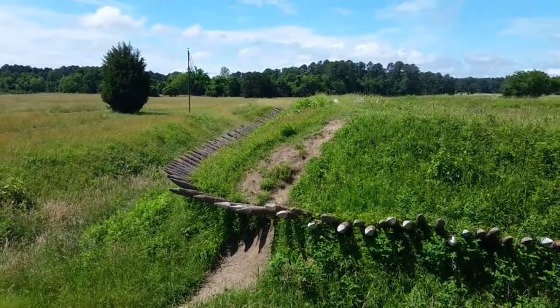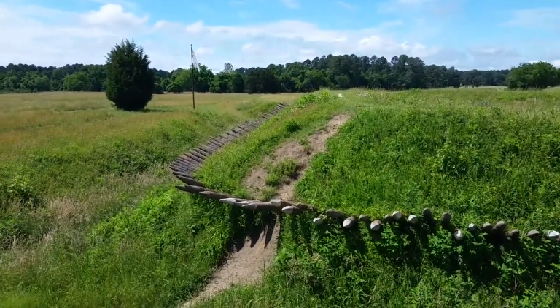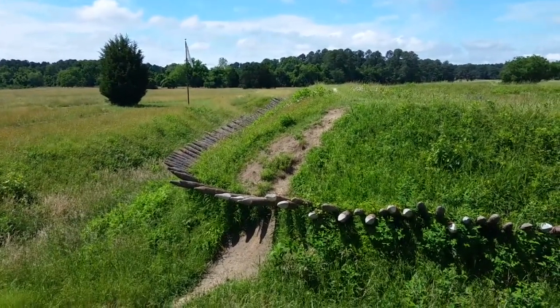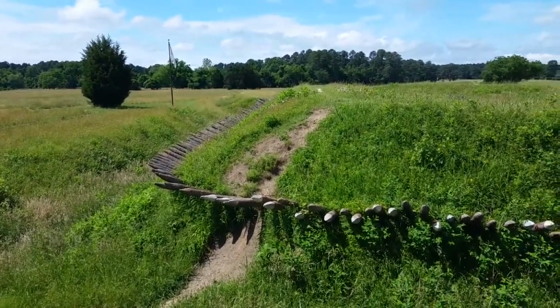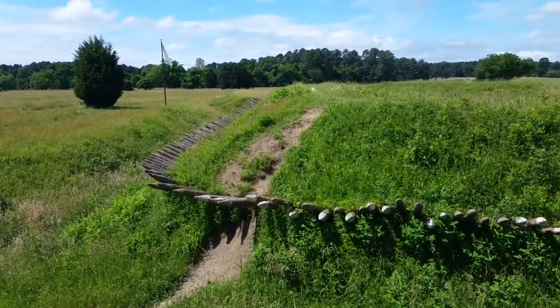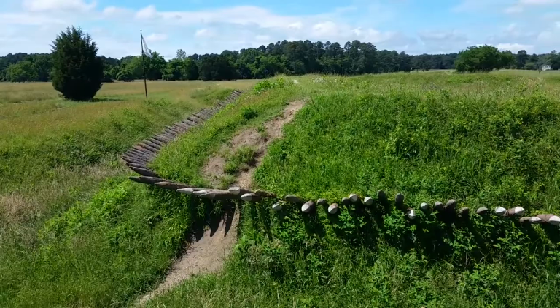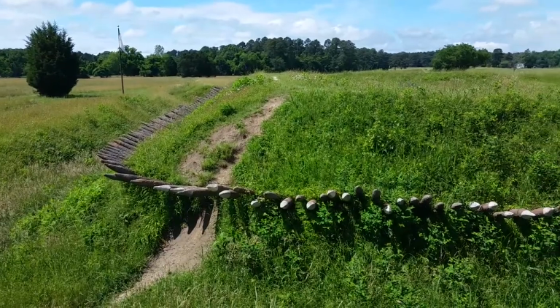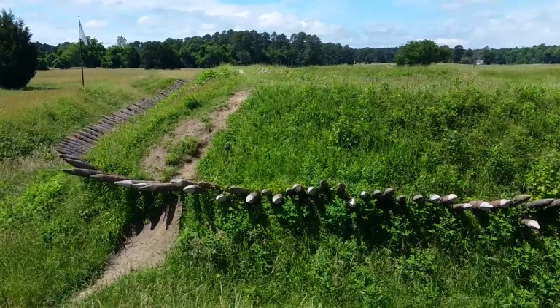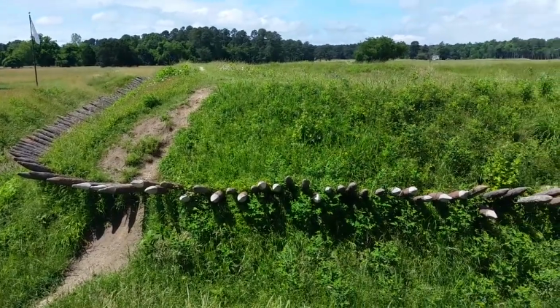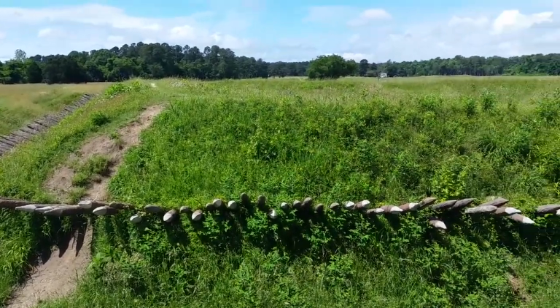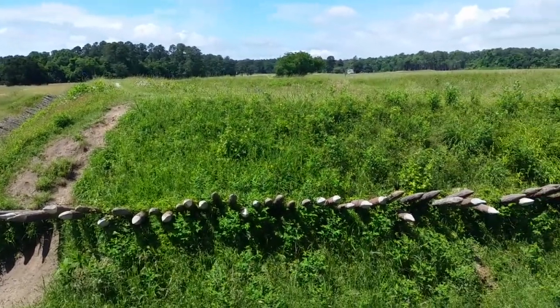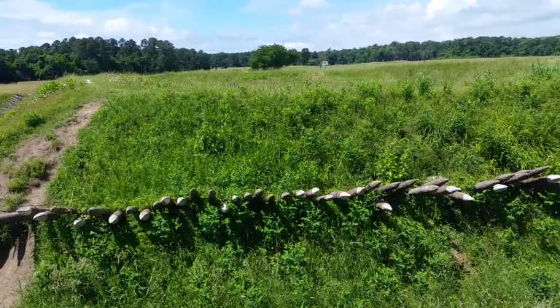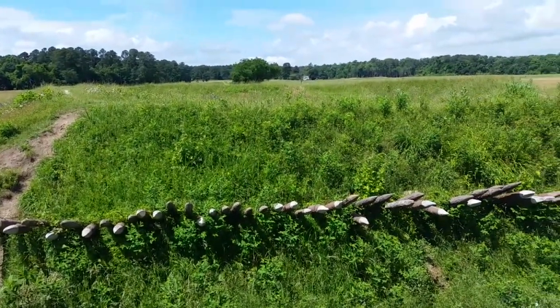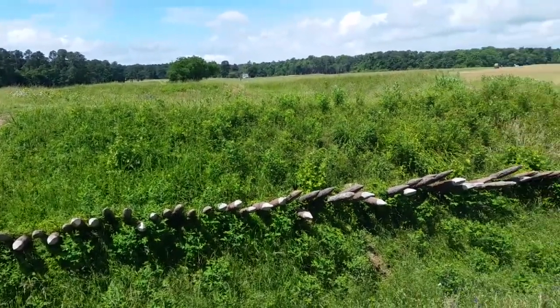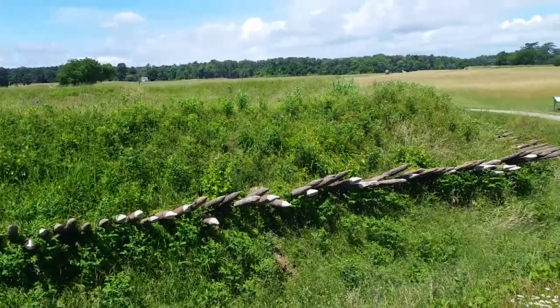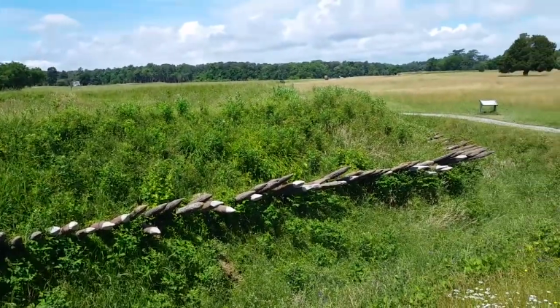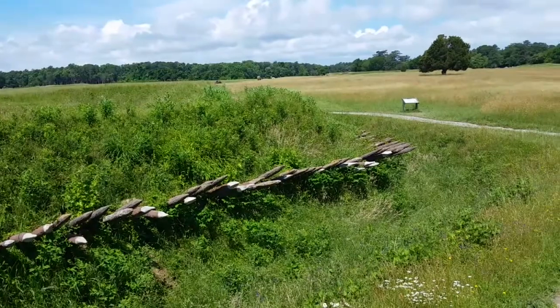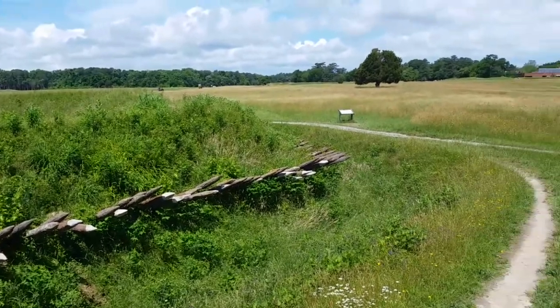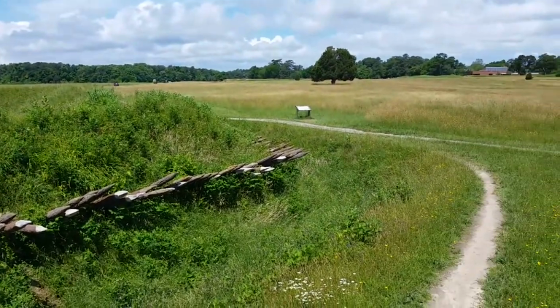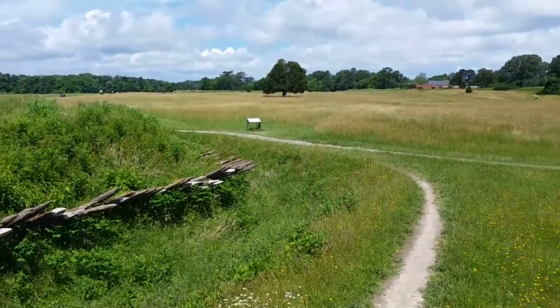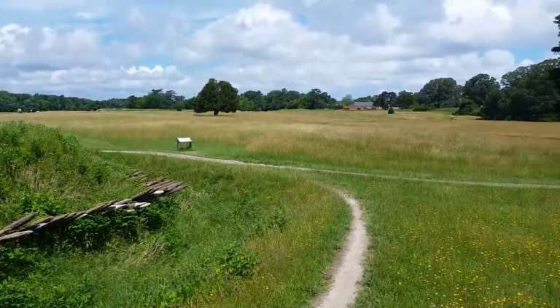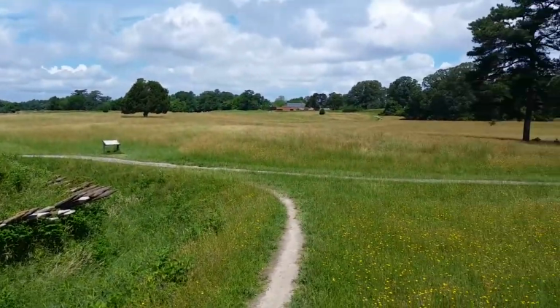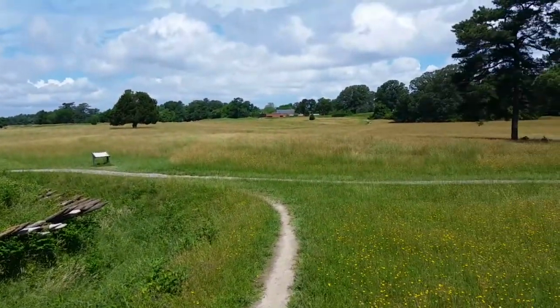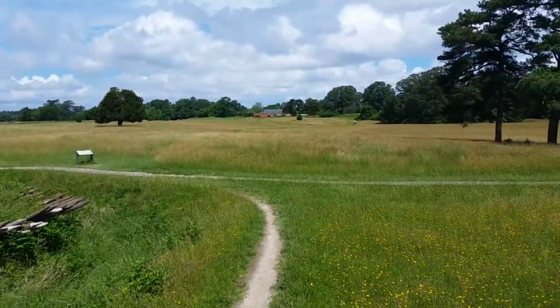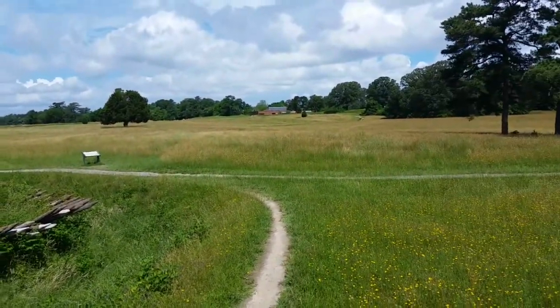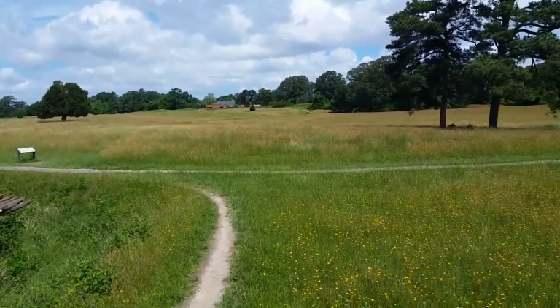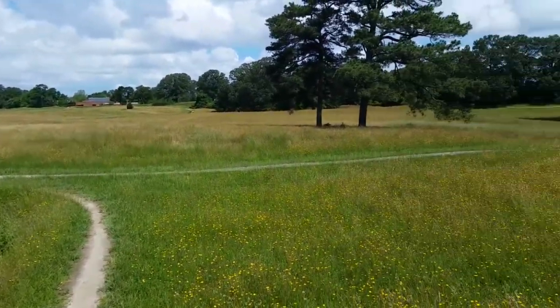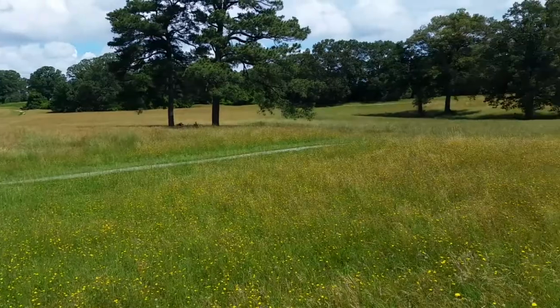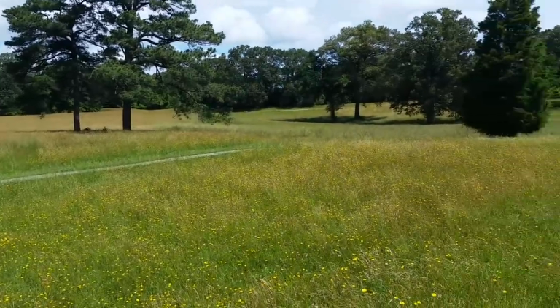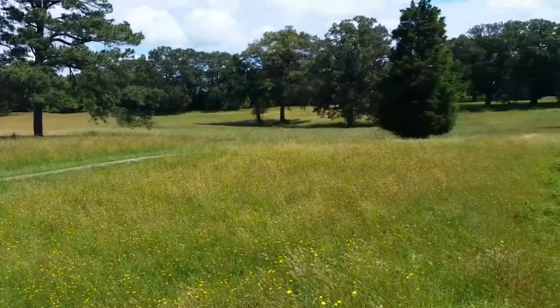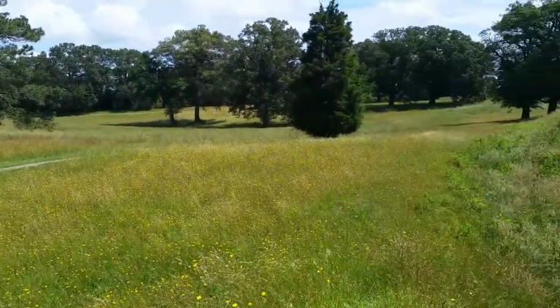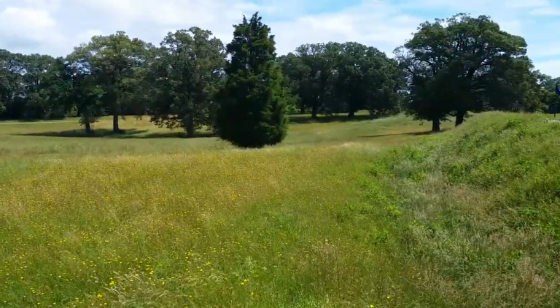You're looking at Redoubt number 10. This is one of the two earthwork forts you can see here. In the distance there is the visitor center, and on the right hand side through those trees is Redoubt number 9.